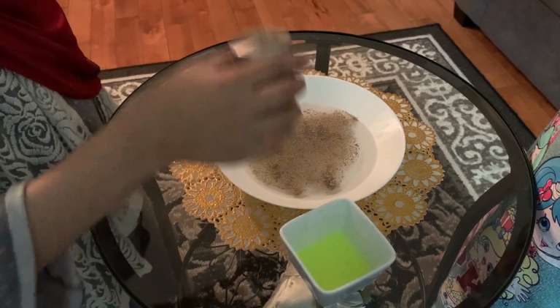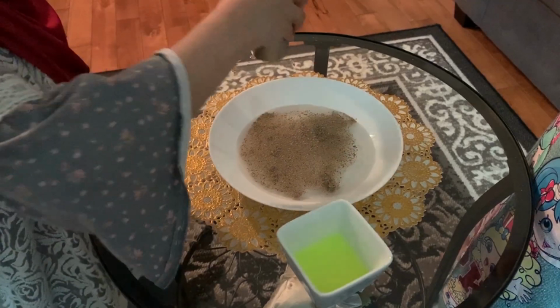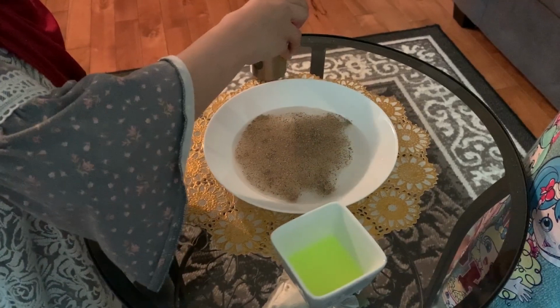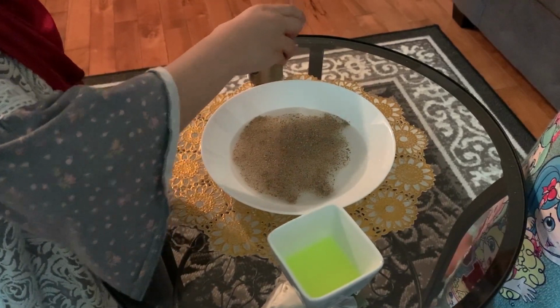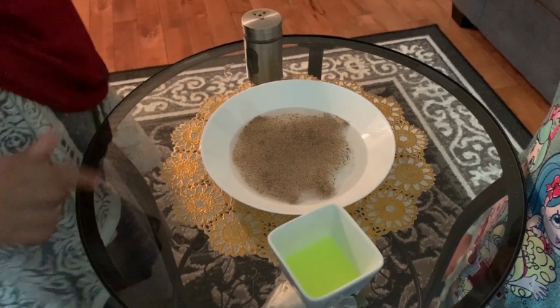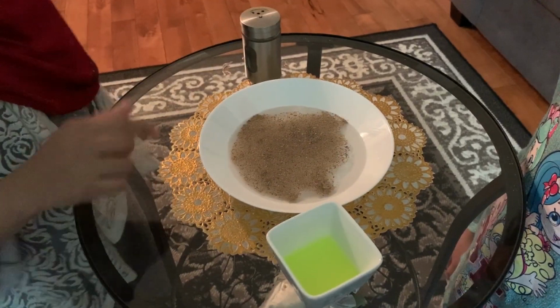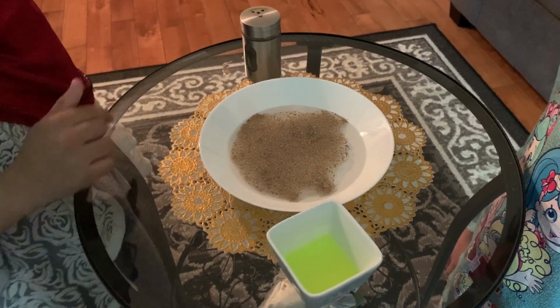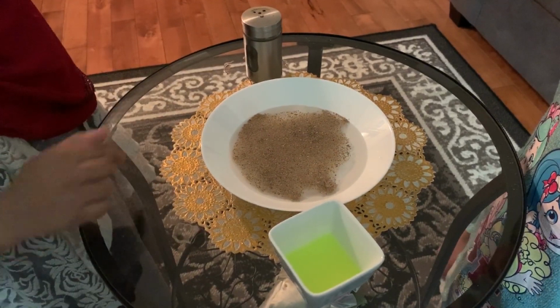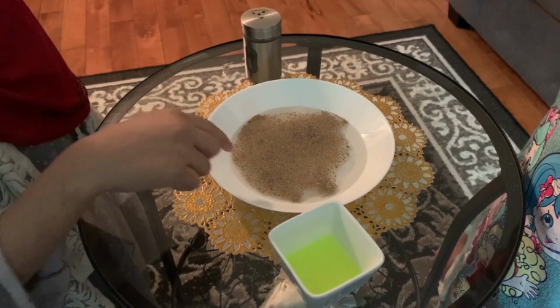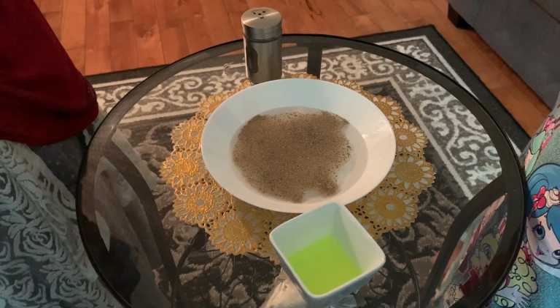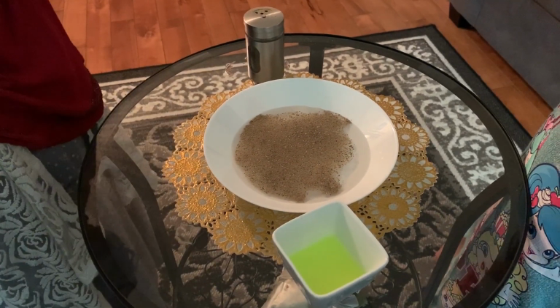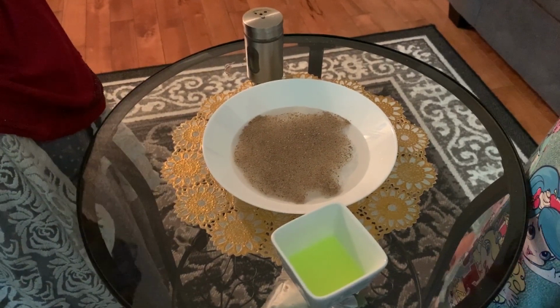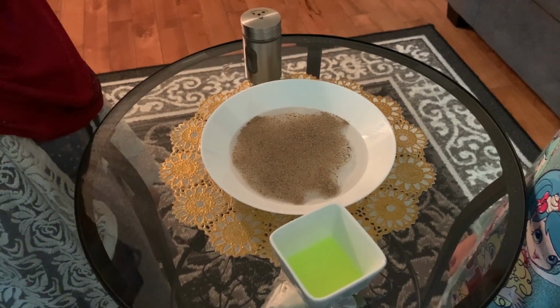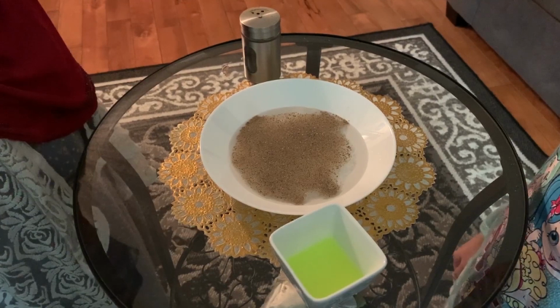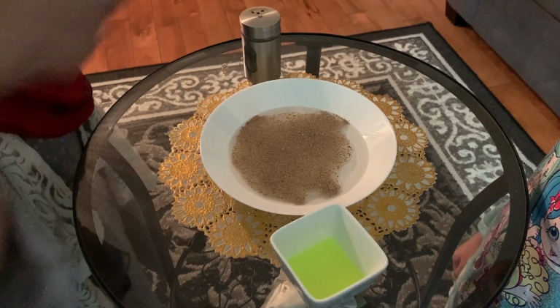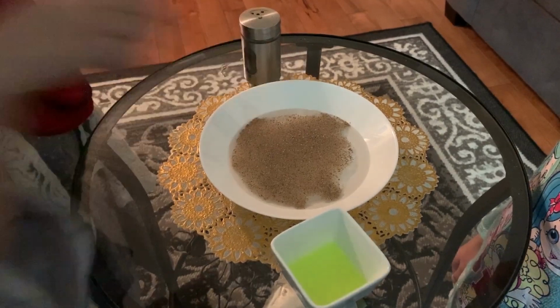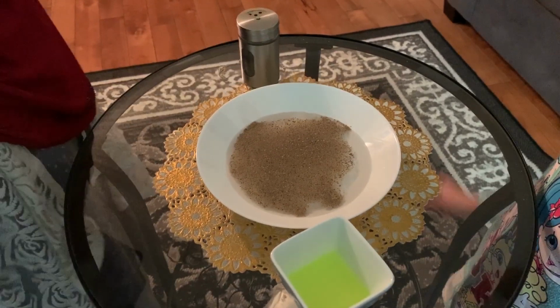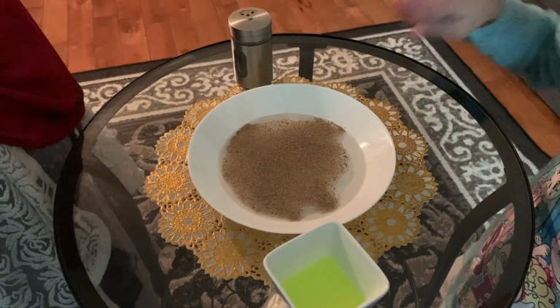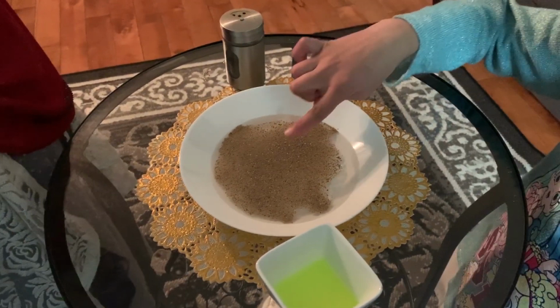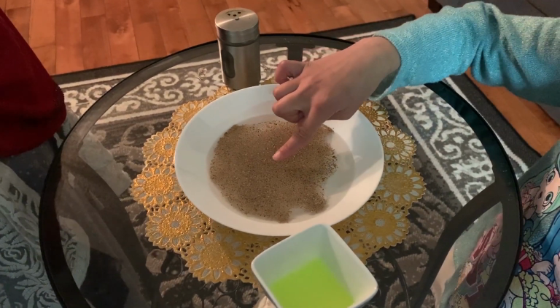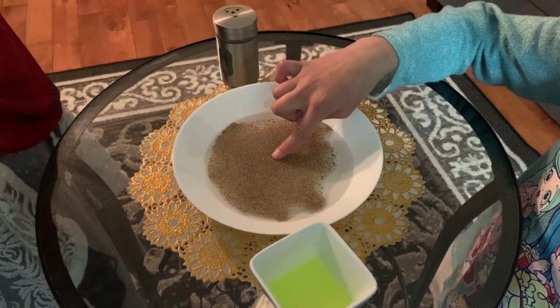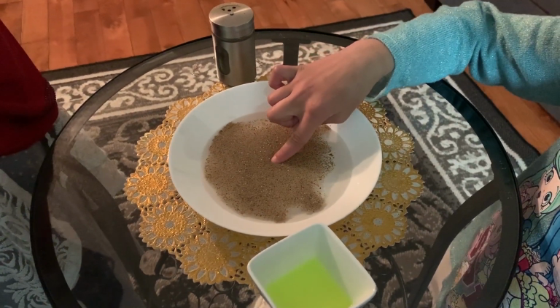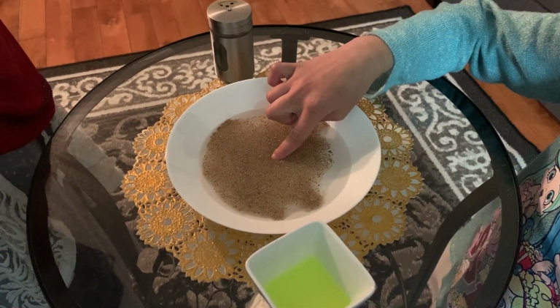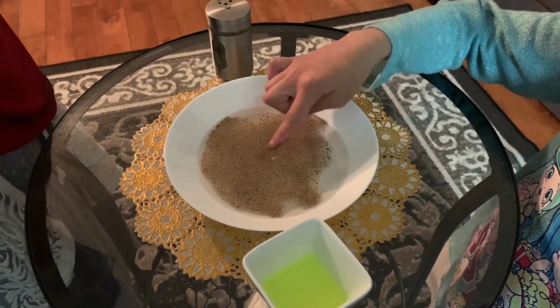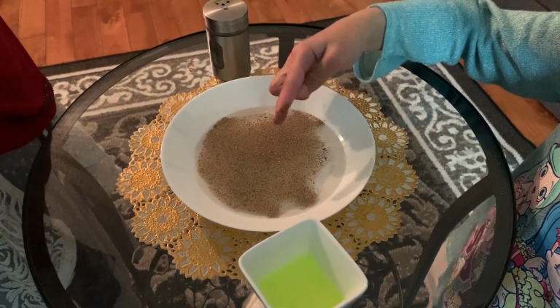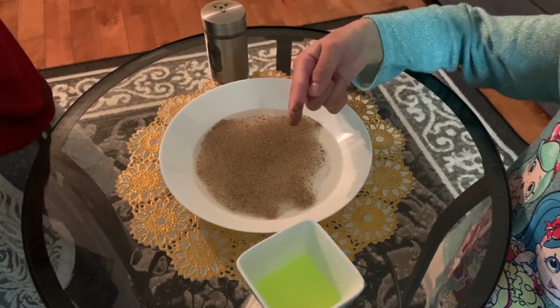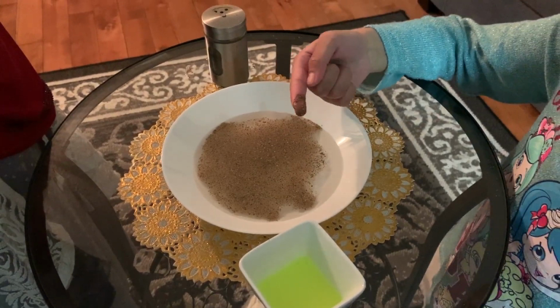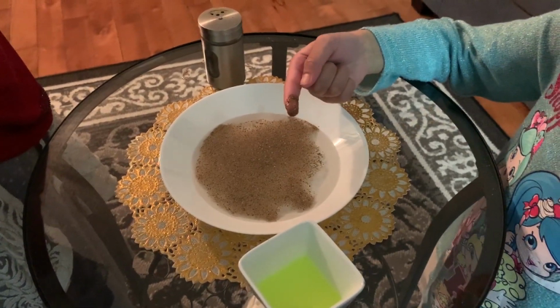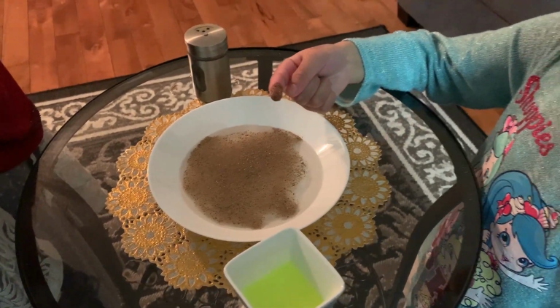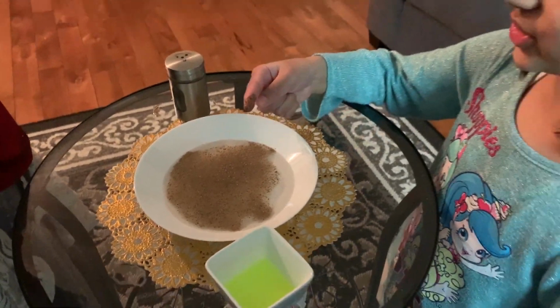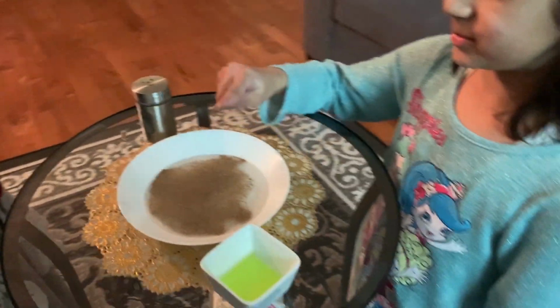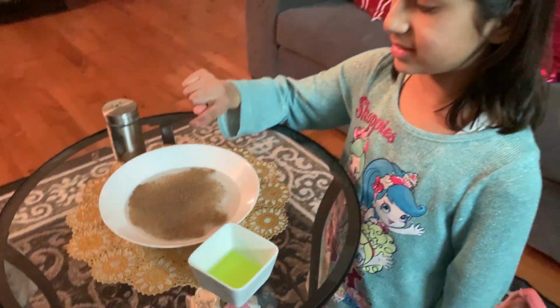I think that's enough. And we're going to pretend that this black pepper is germs, okay? Put one finger in this. Take it out. What is this? Oh, this is all germs. Yeah.